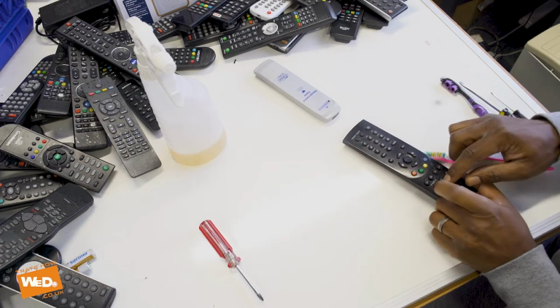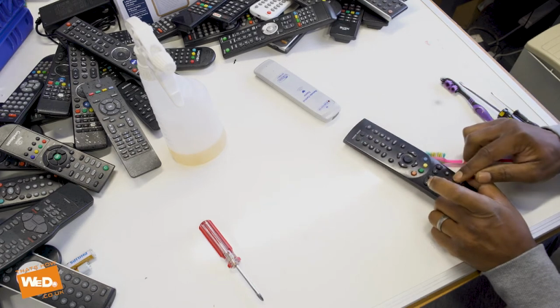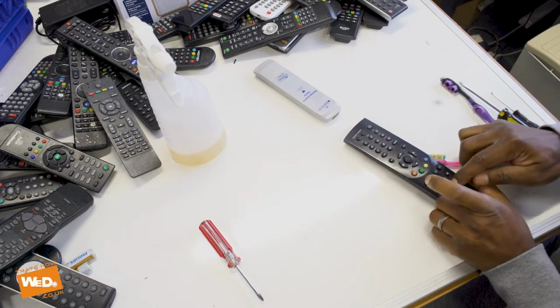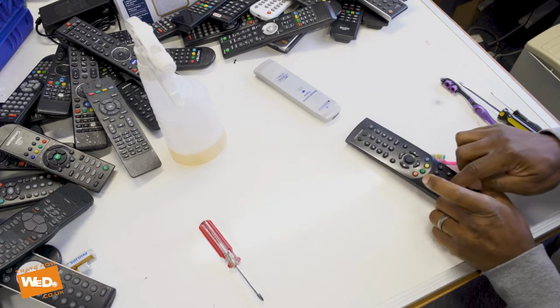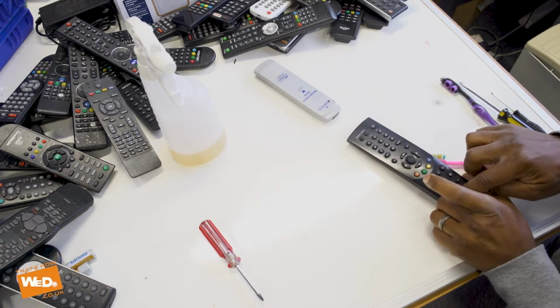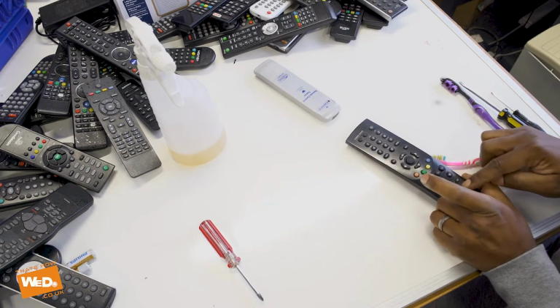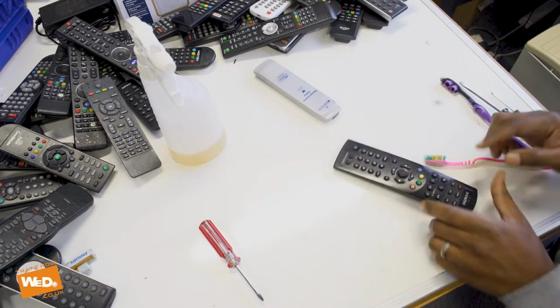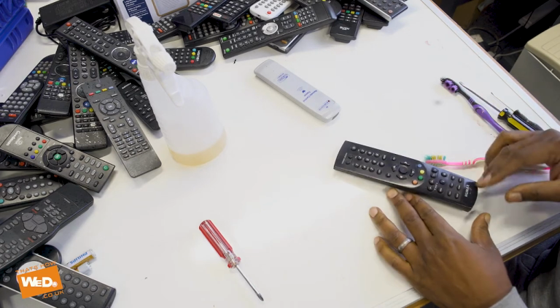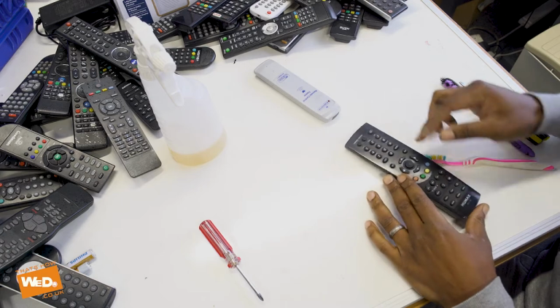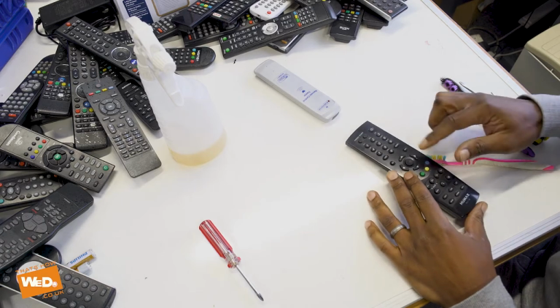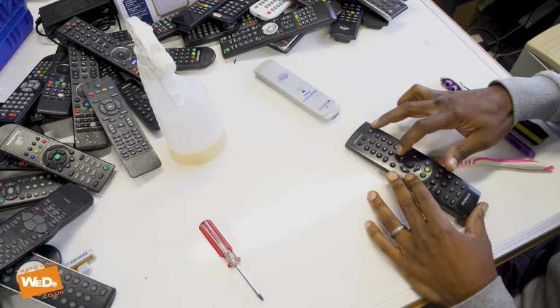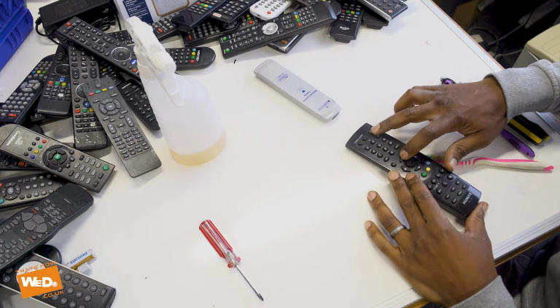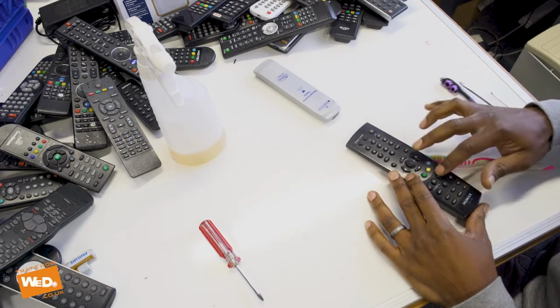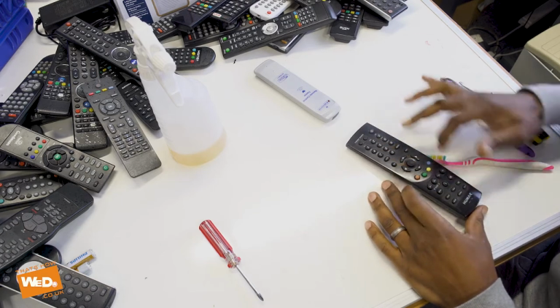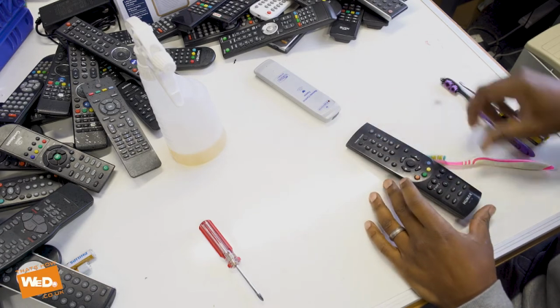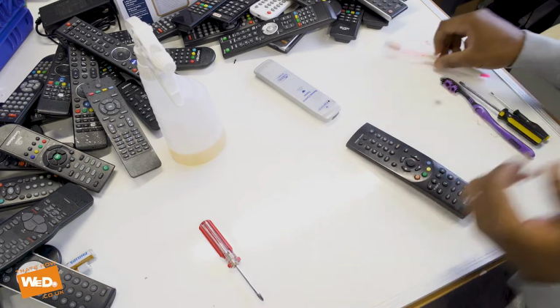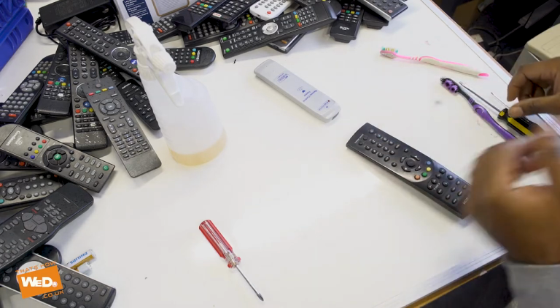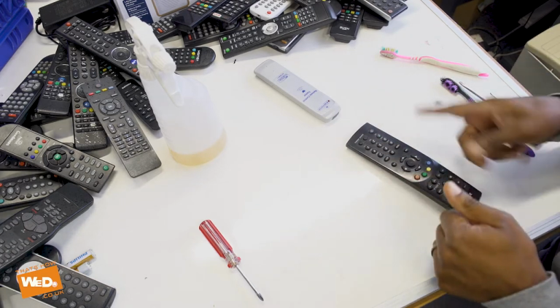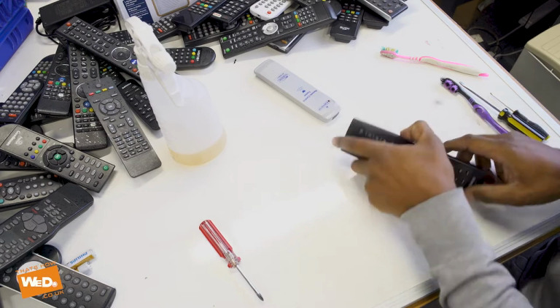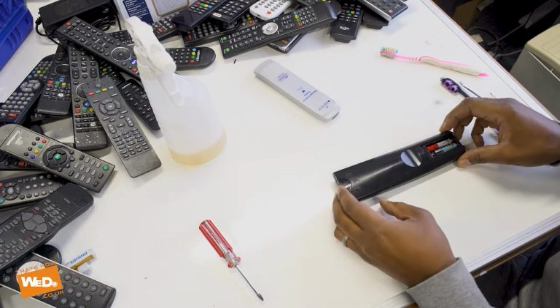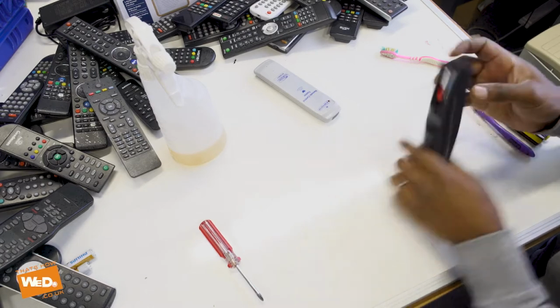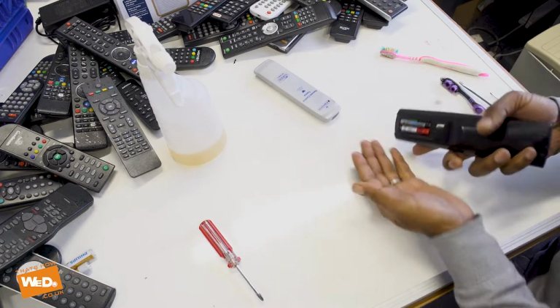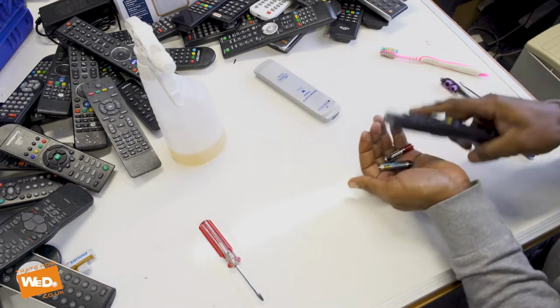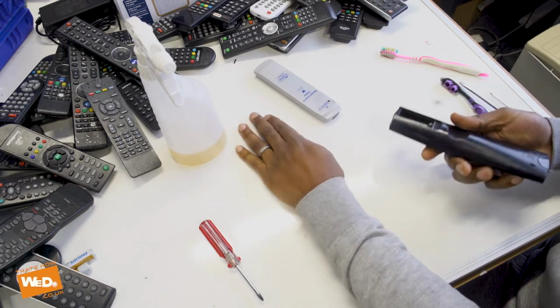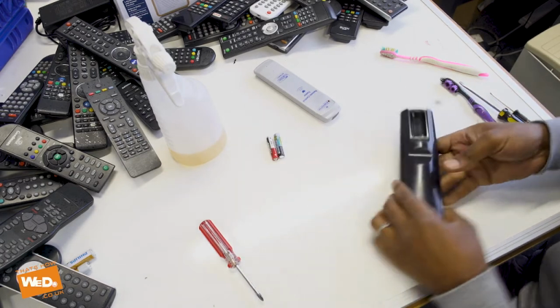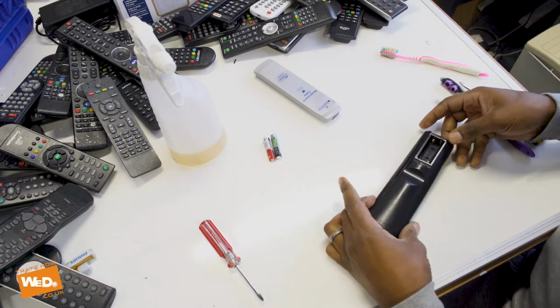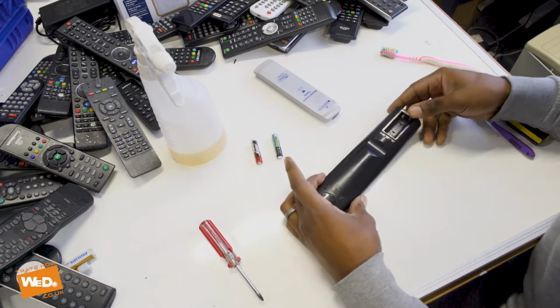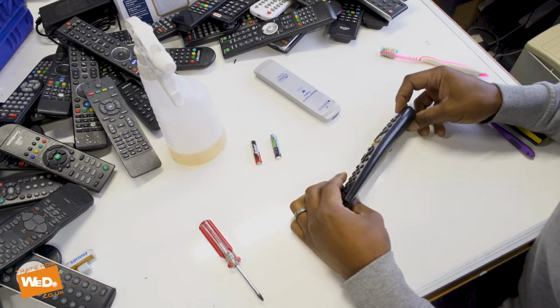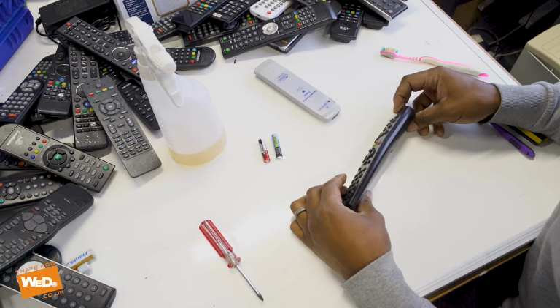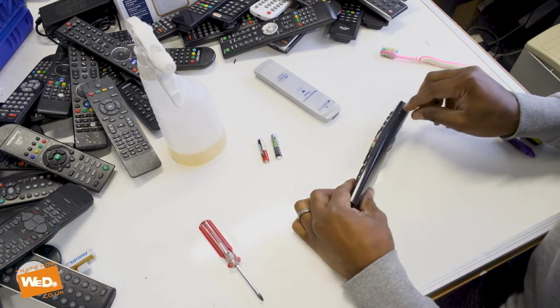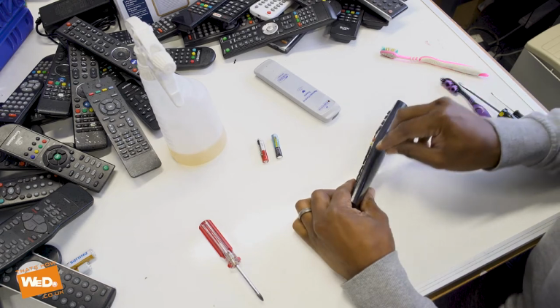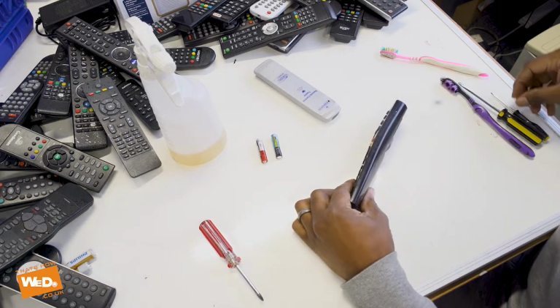Plus and minus — plus is a bit temperamental. All the way down to the bottom — that's about it. So the main two that aren't working are those two, although there may be some other residue around the rest of them. So let's take the batteries out and crack it open.